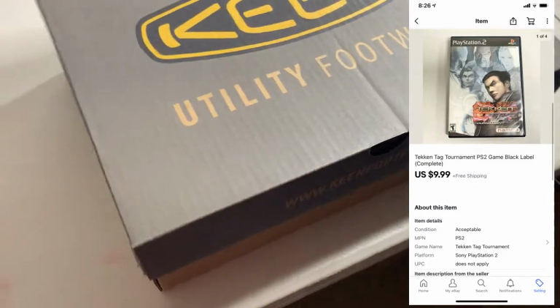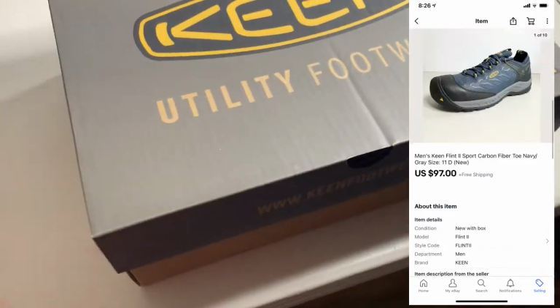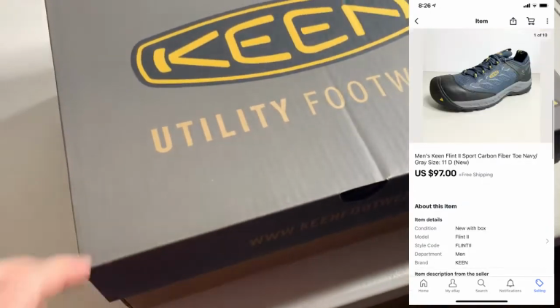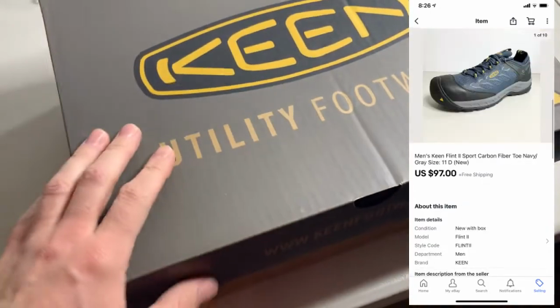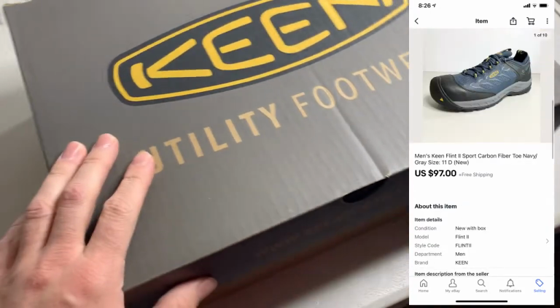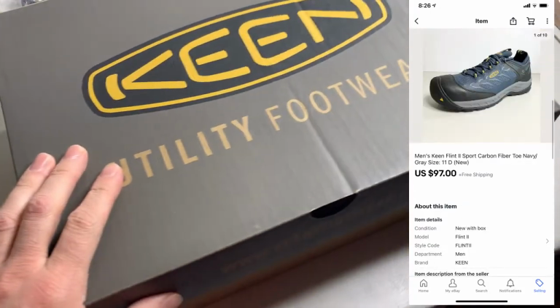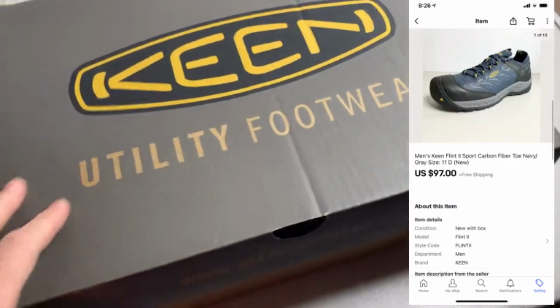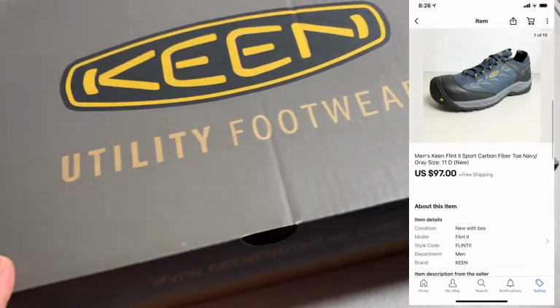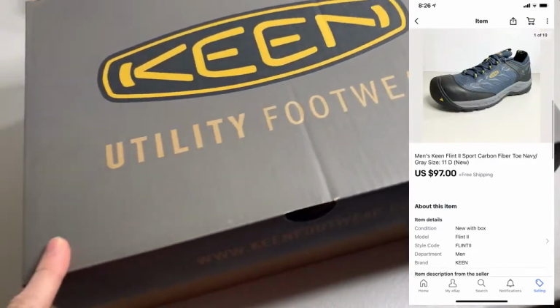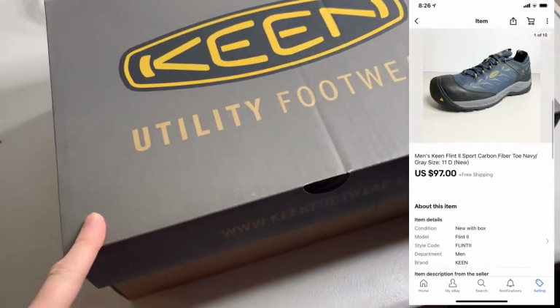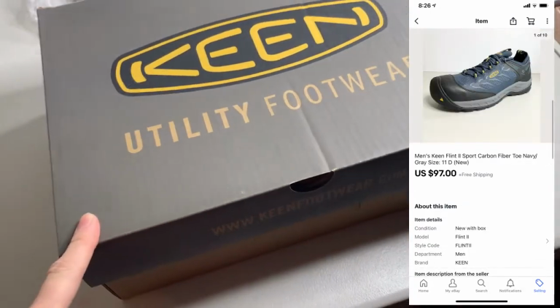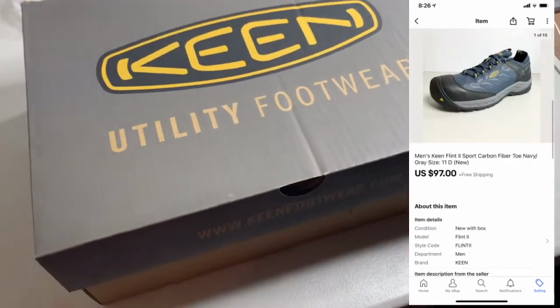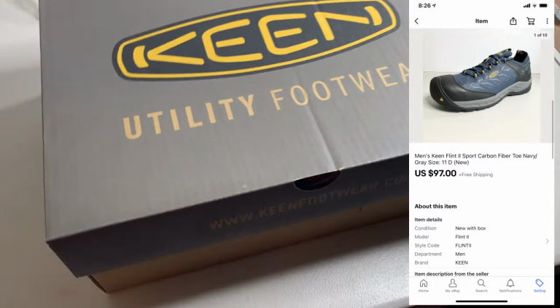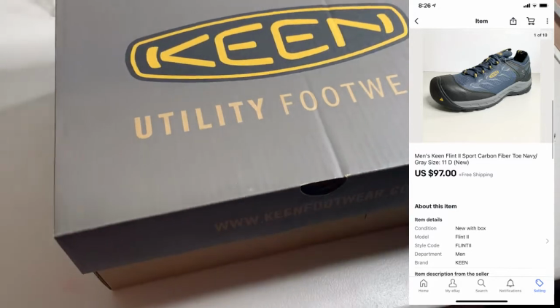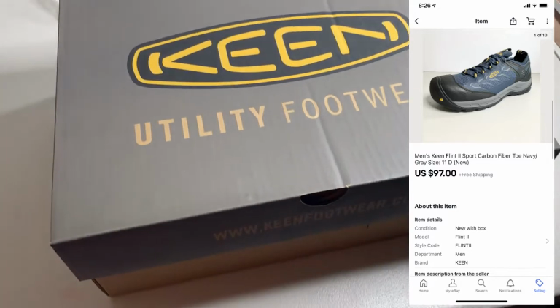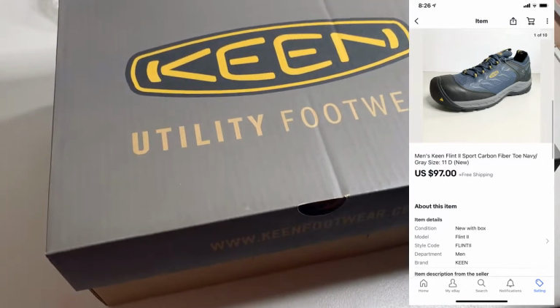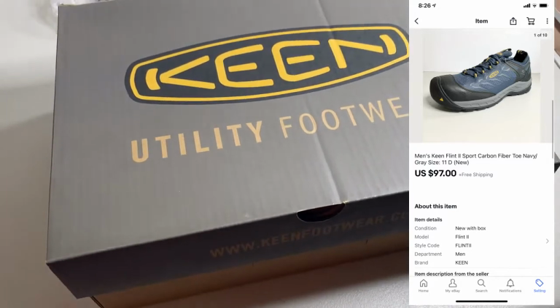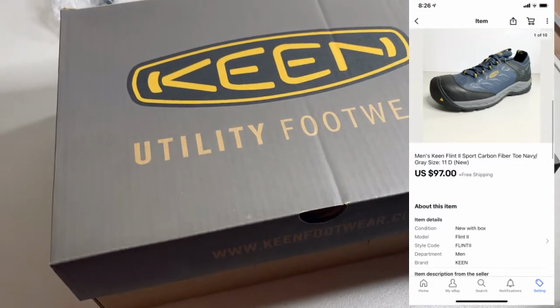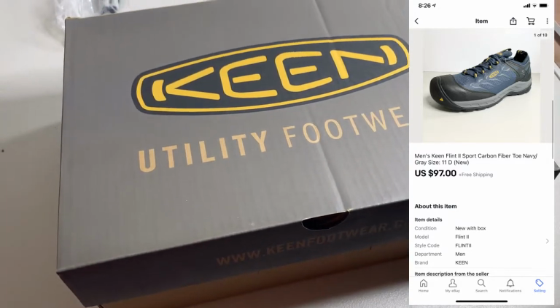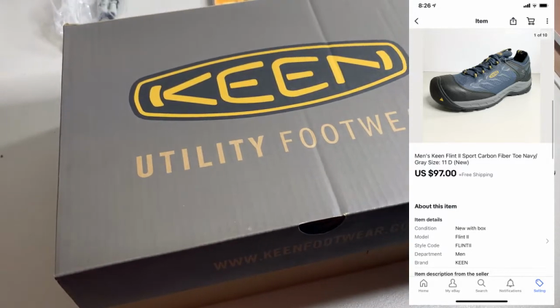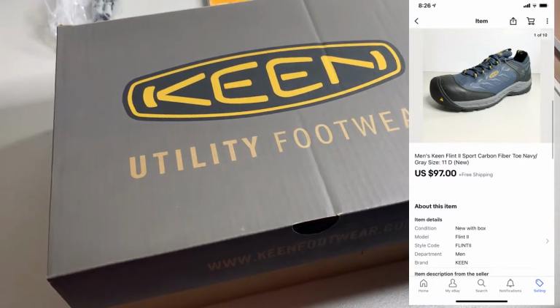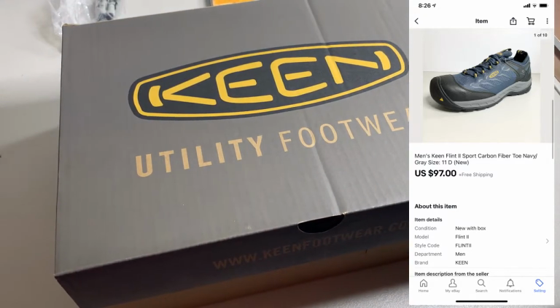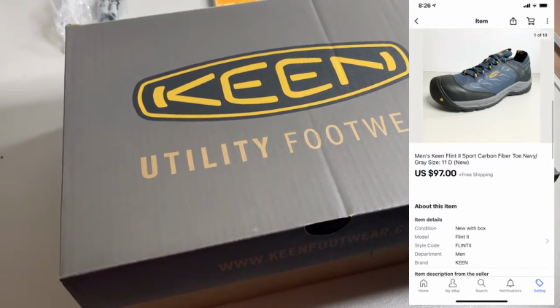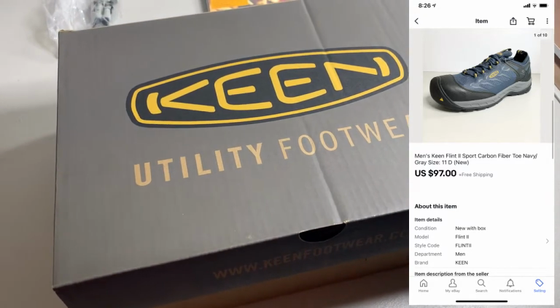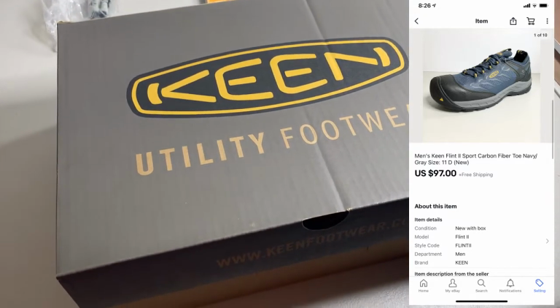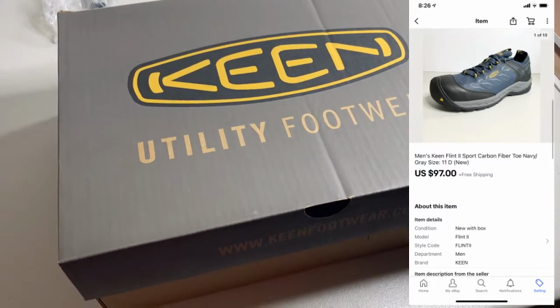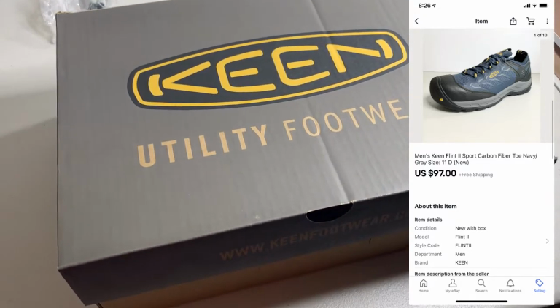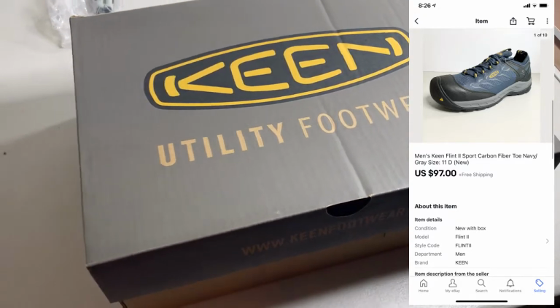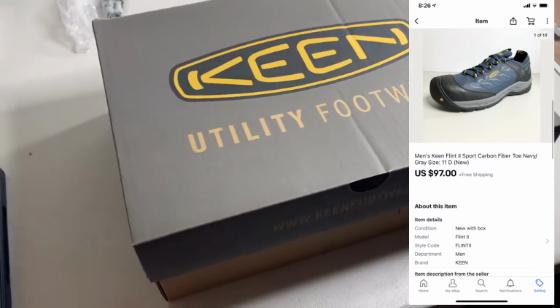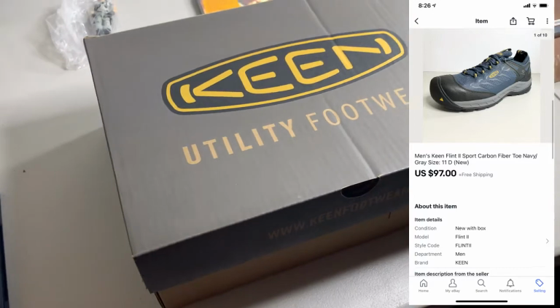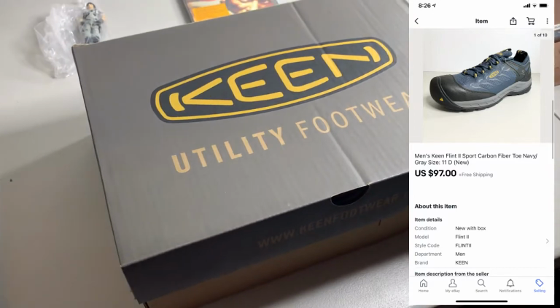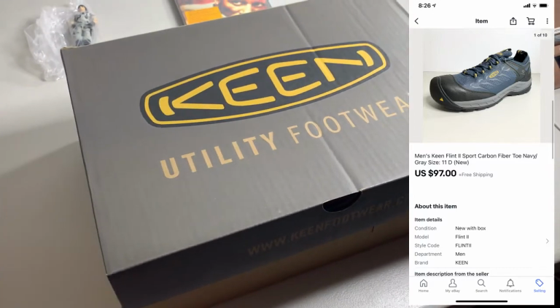Next up, I sold these King shoes. I actually got these for free. They're brand new. They ended up selling for $97, so solid sale here, especially since I didn't pay anything for these.